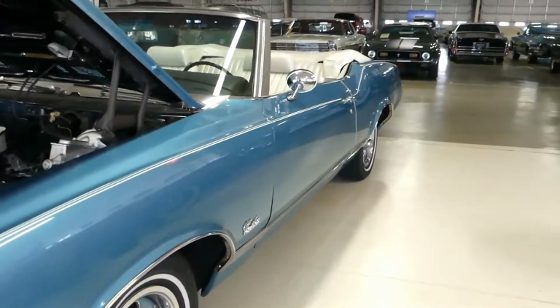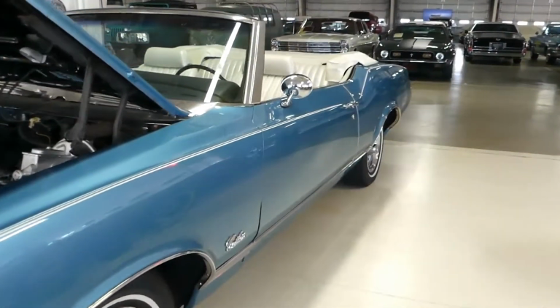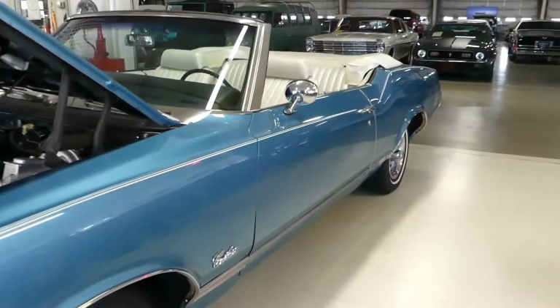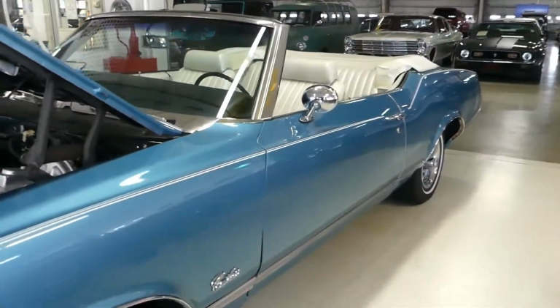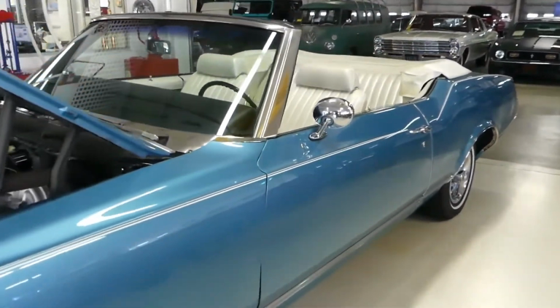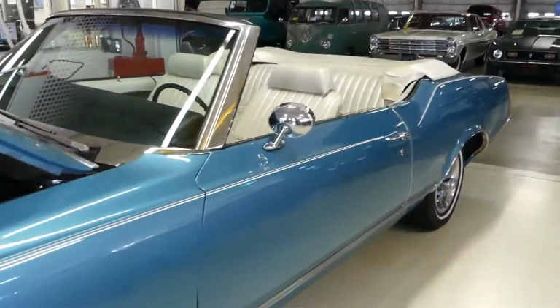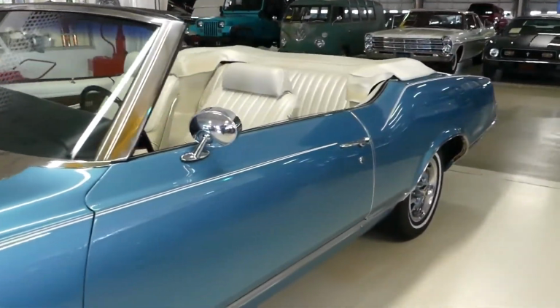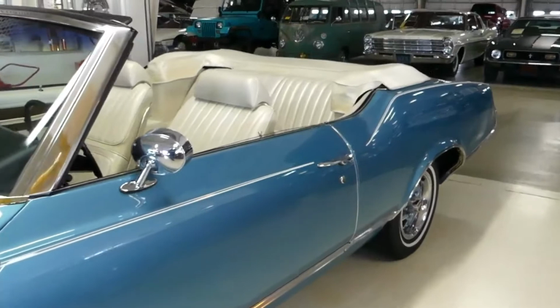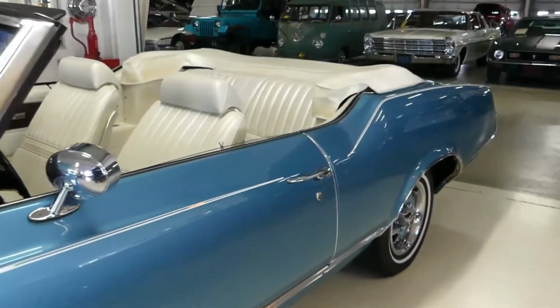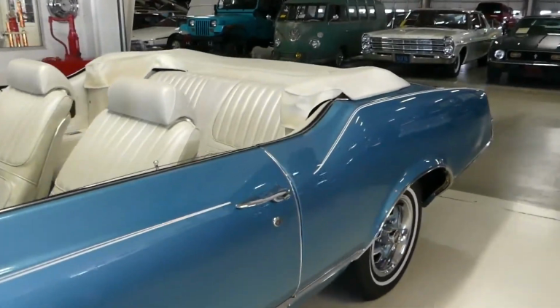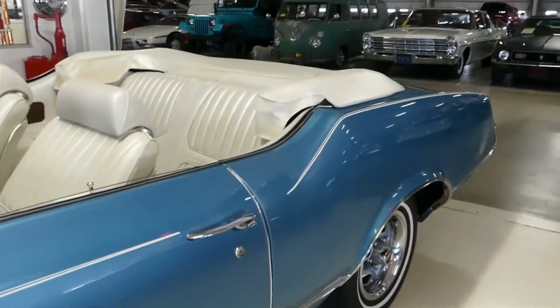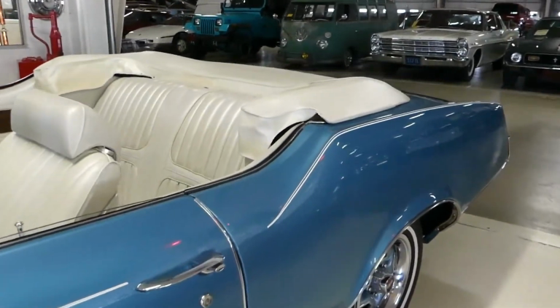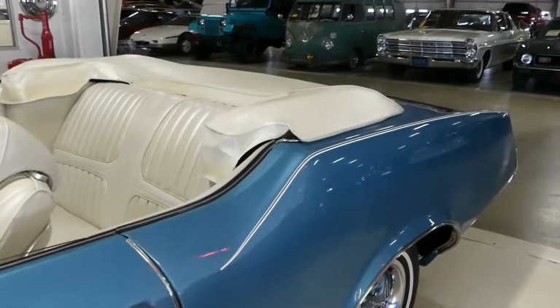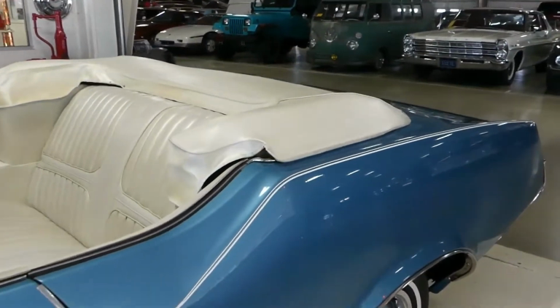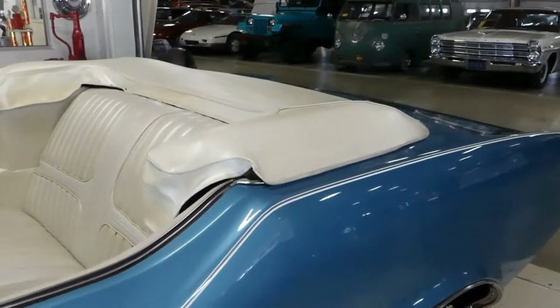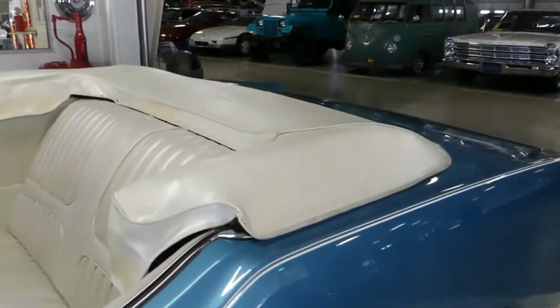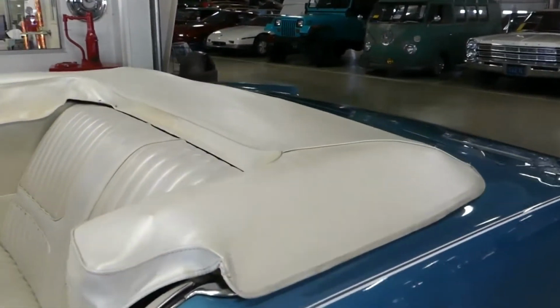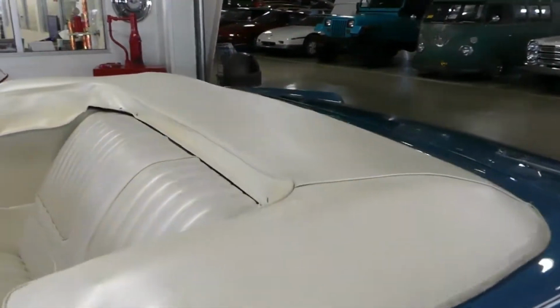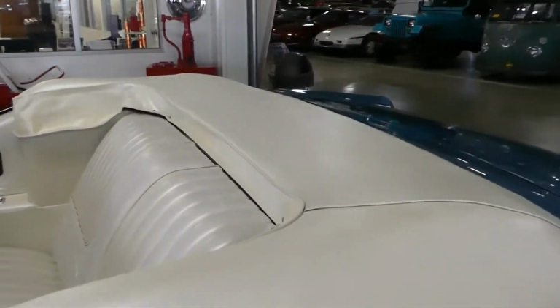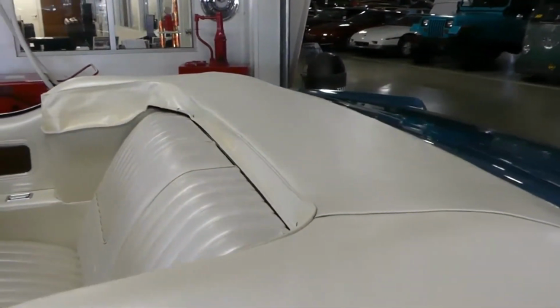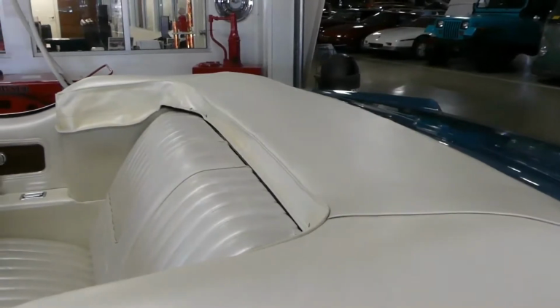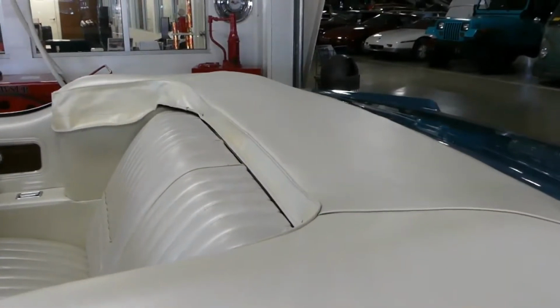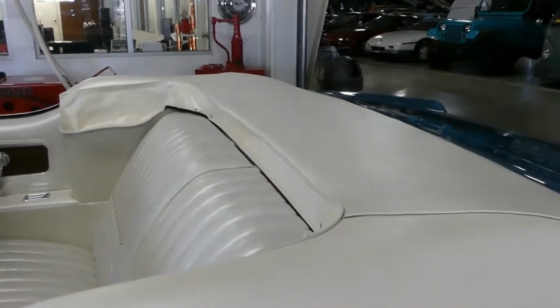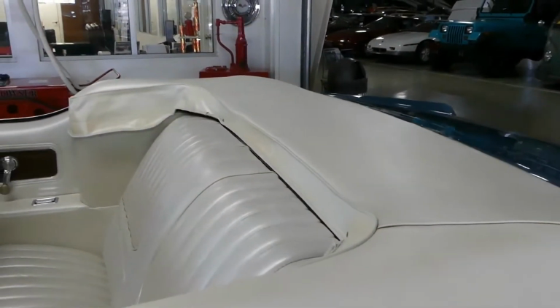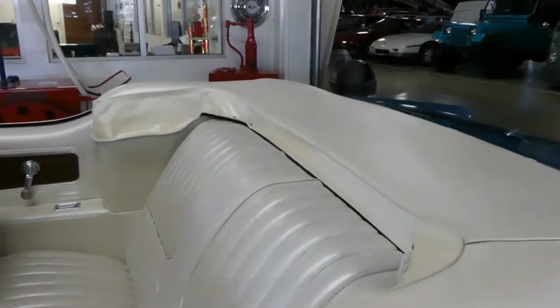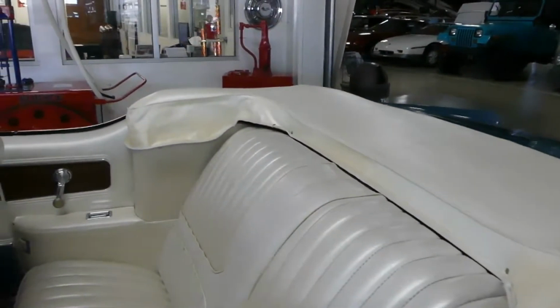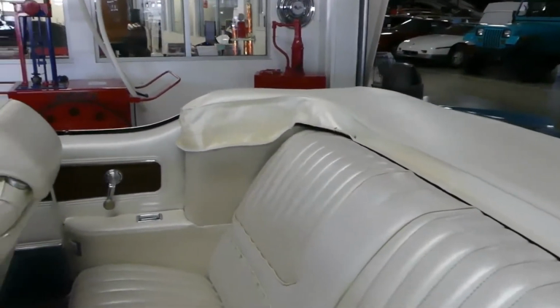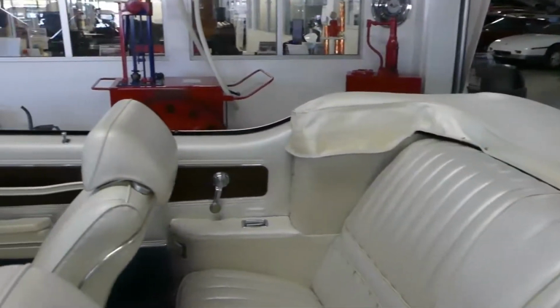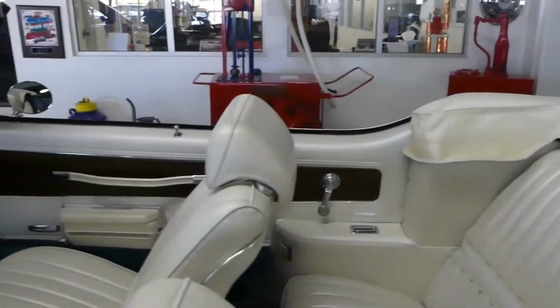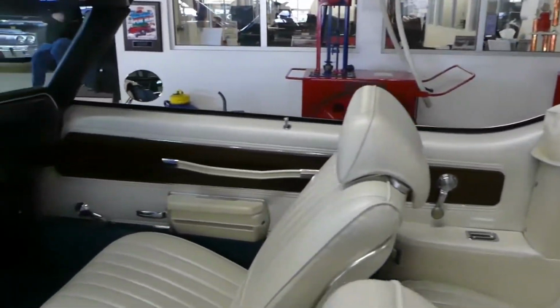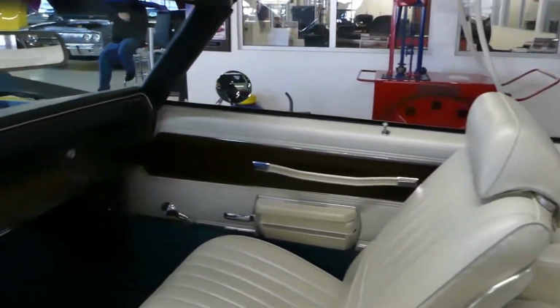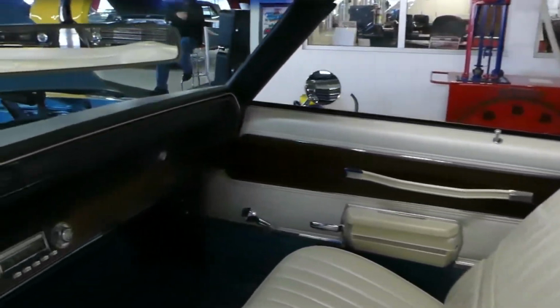What a gorgeous car. In the convertible top there is also a glass window, not a plastic variety.